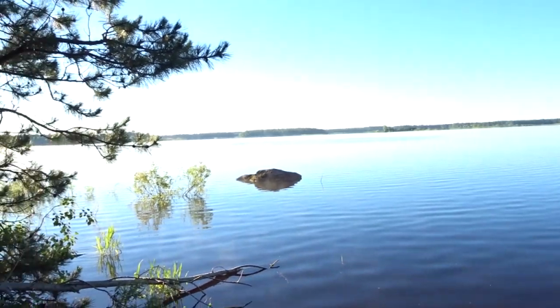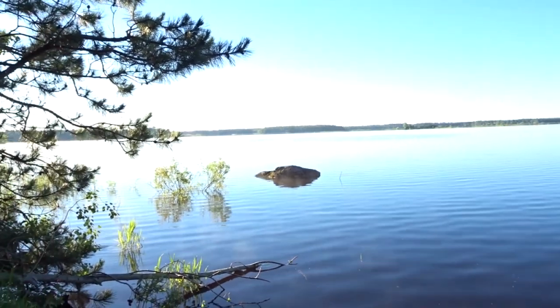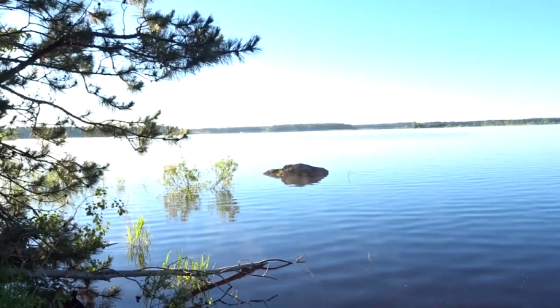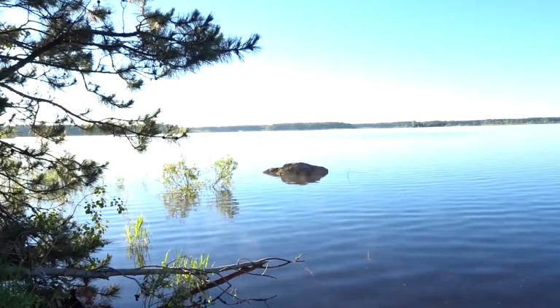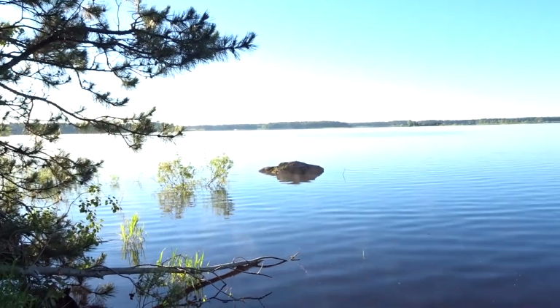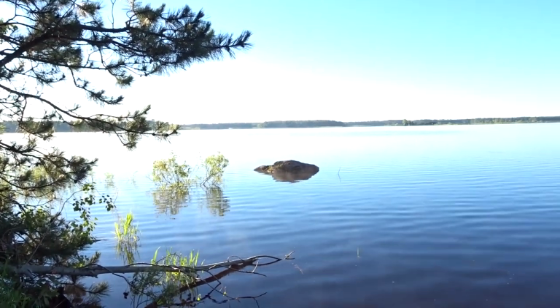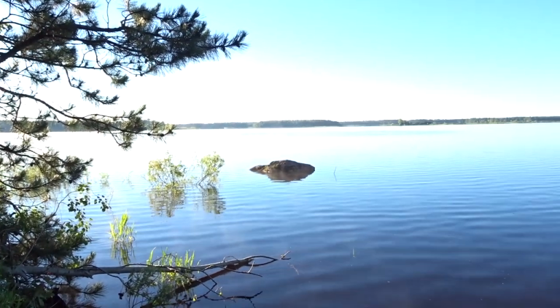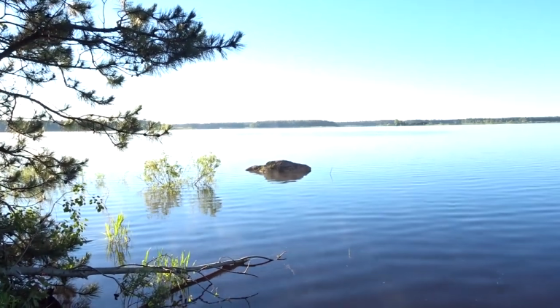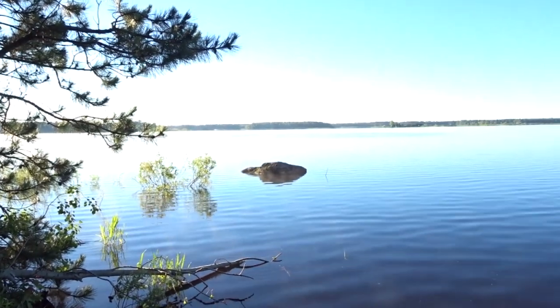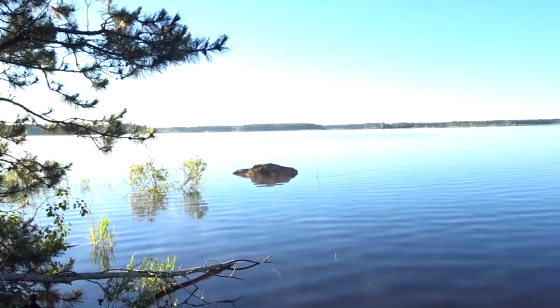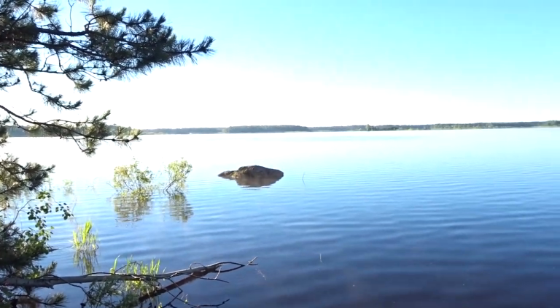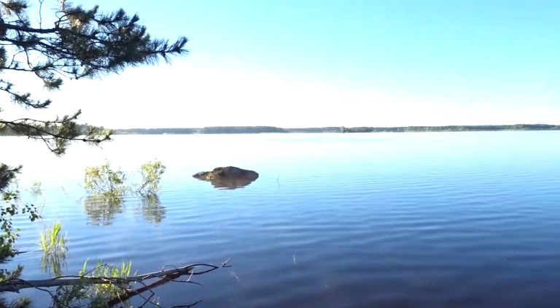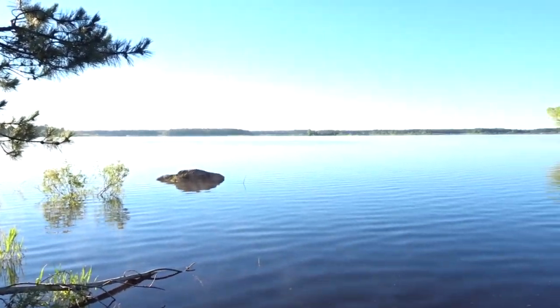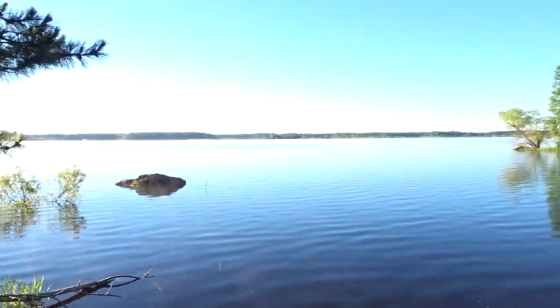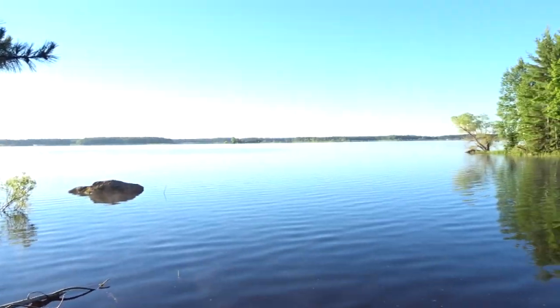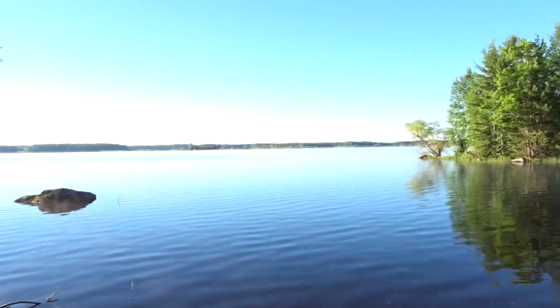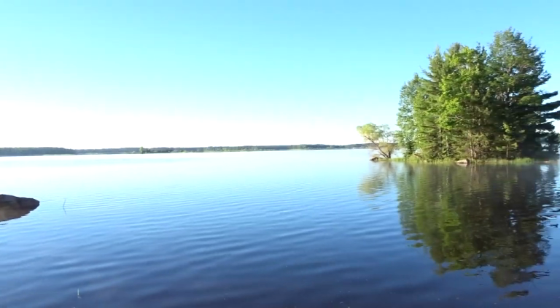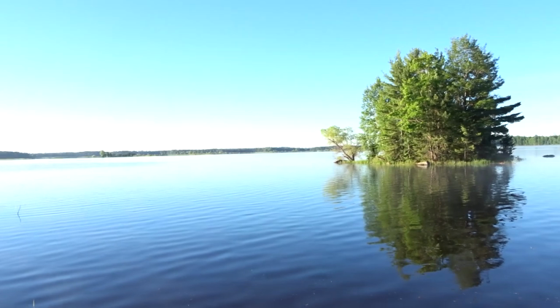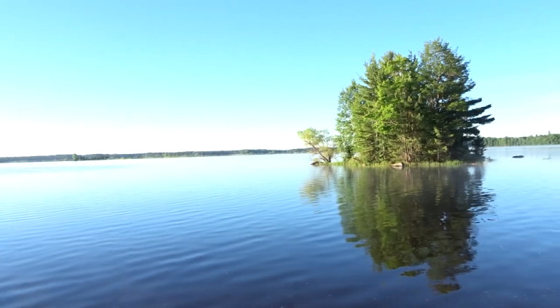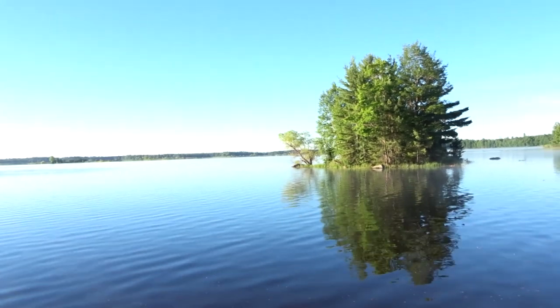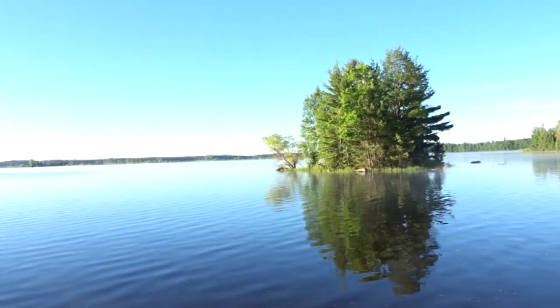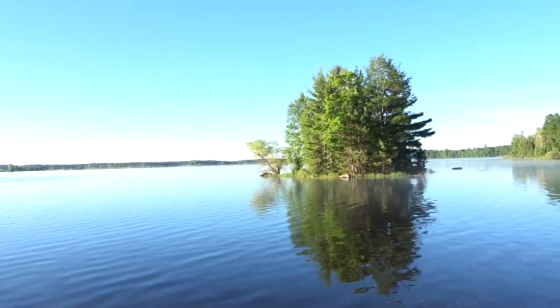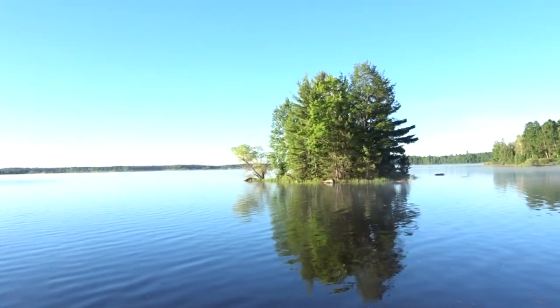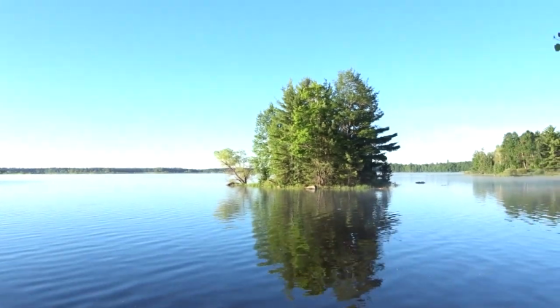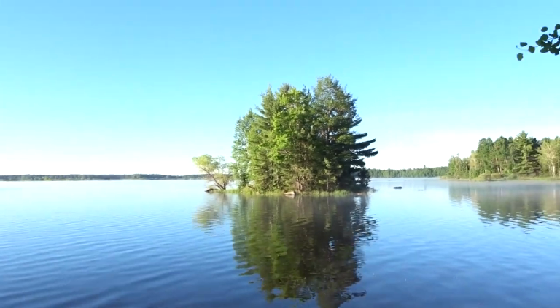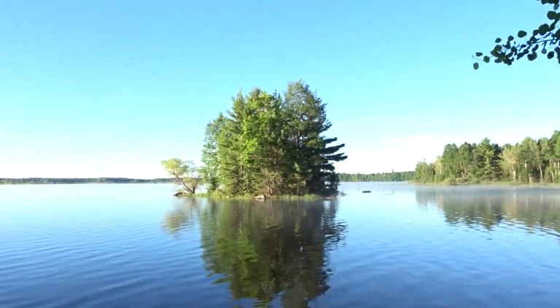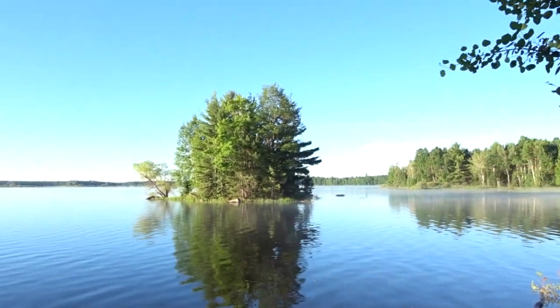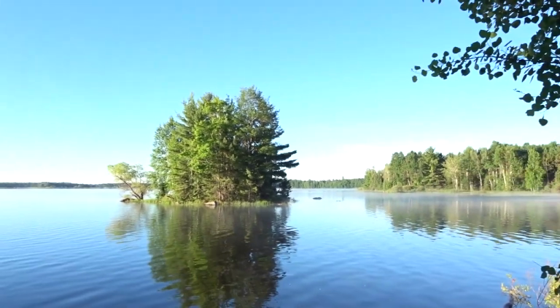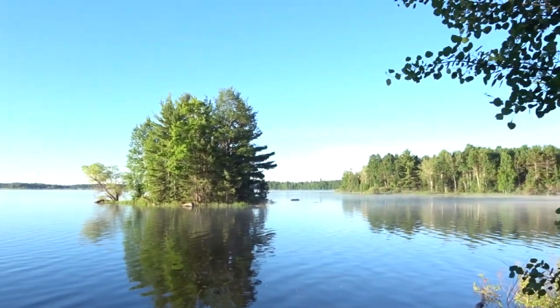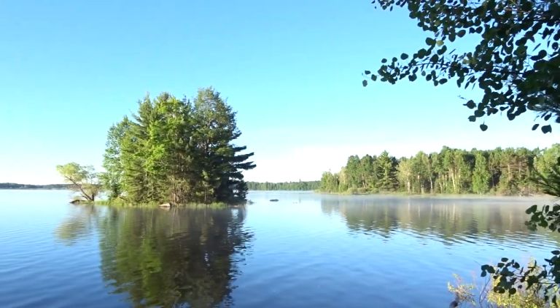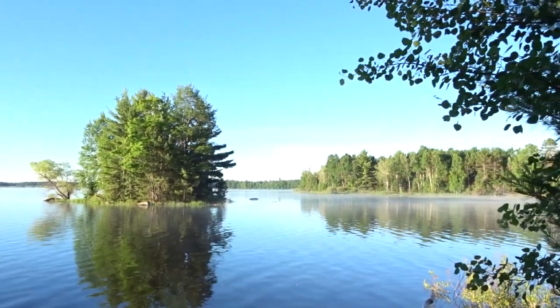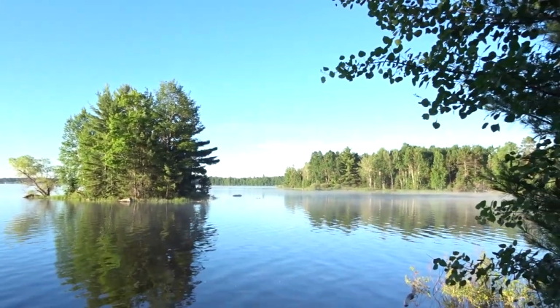Got some boulders in the water. Steam coming off the water. It's still pretty chilly — it's only about 55 degrees out right now, but it should warm up.